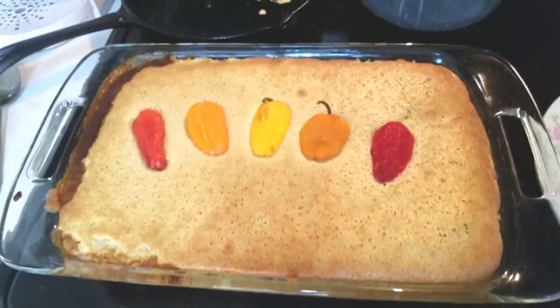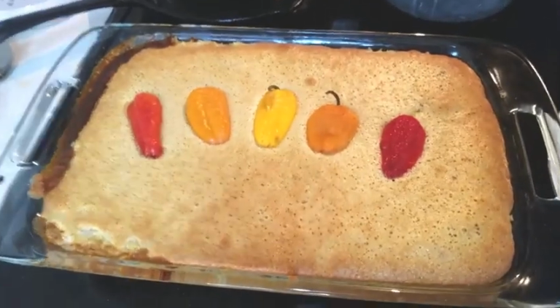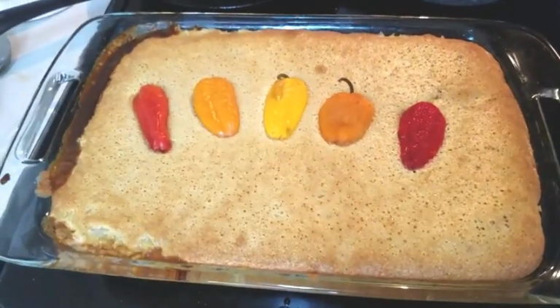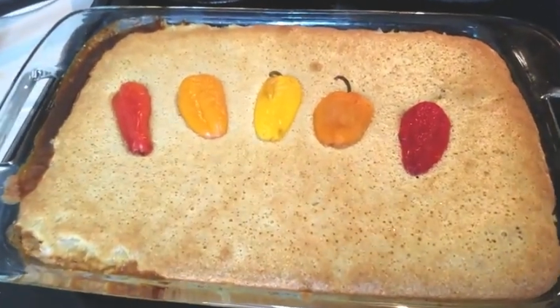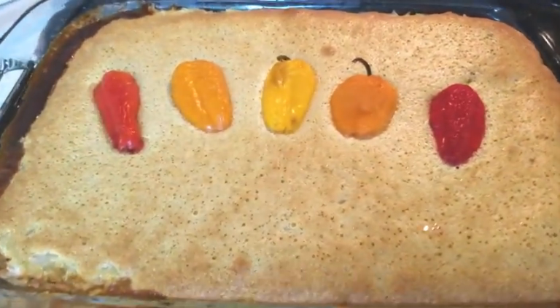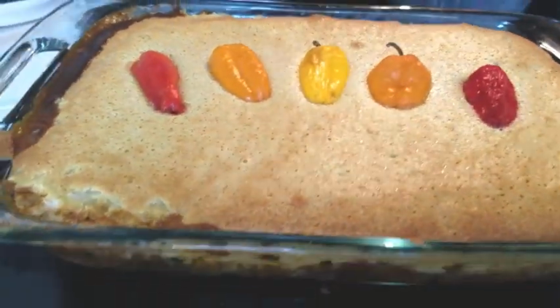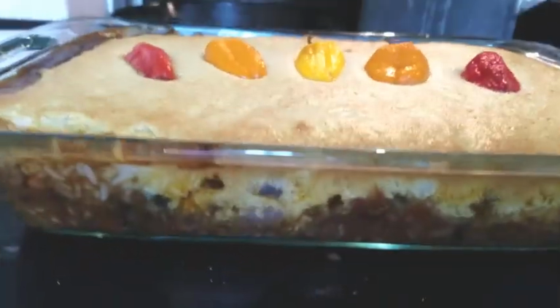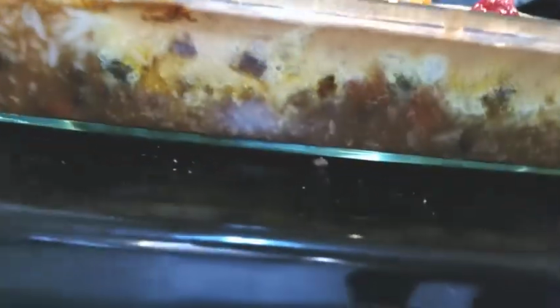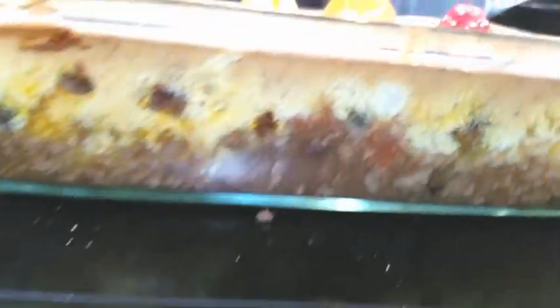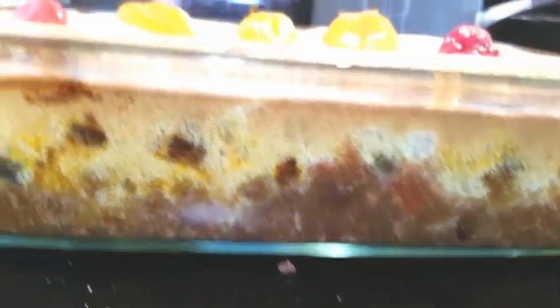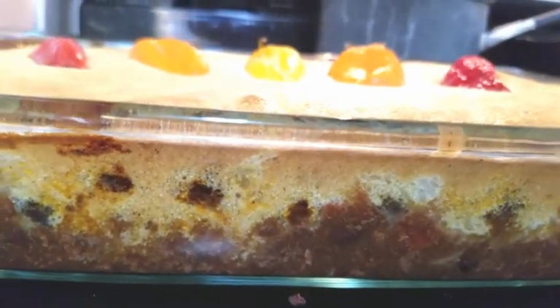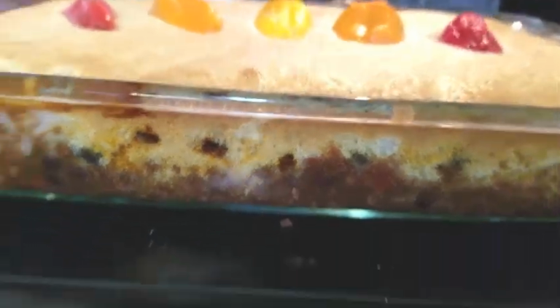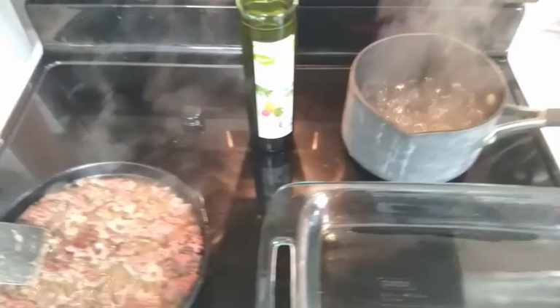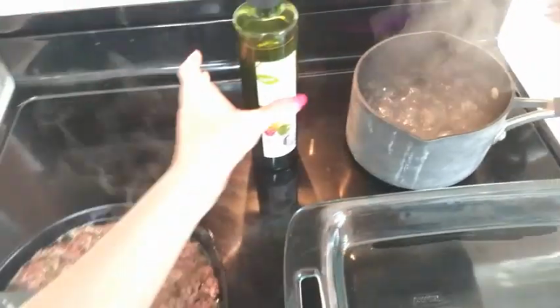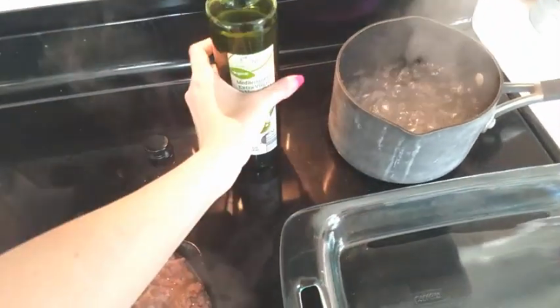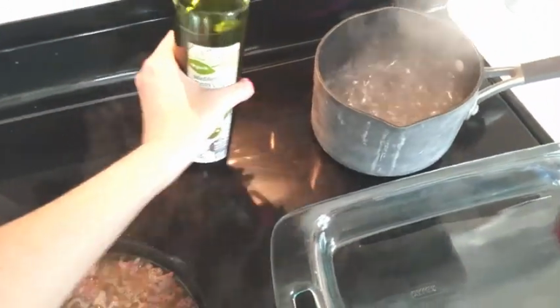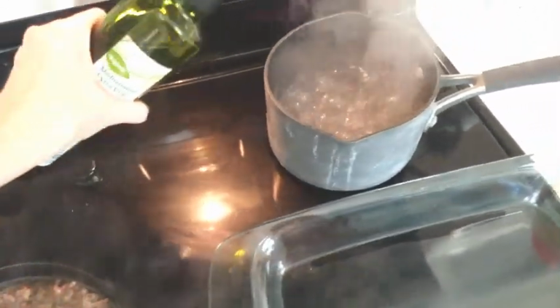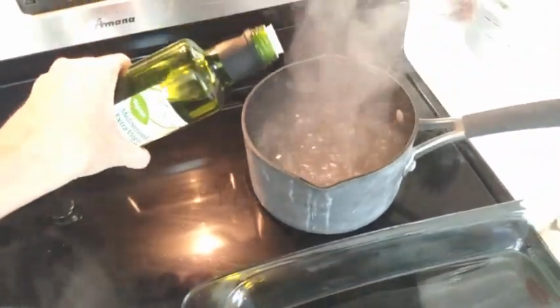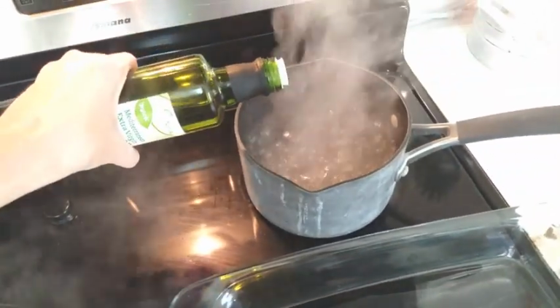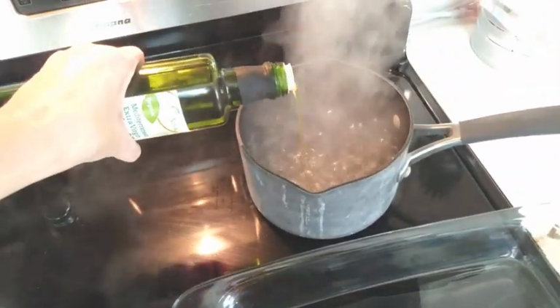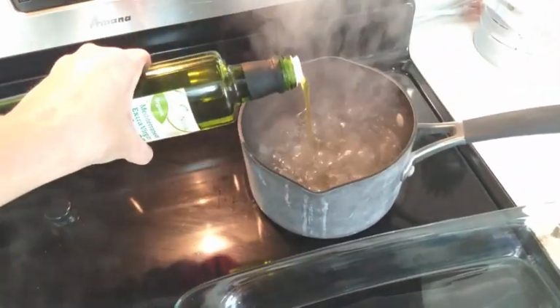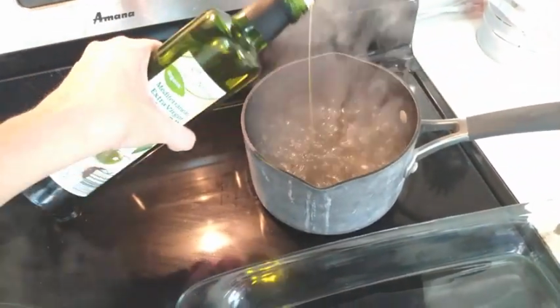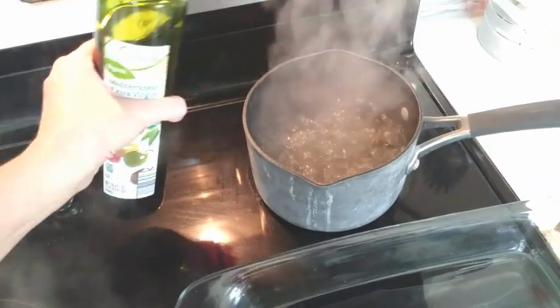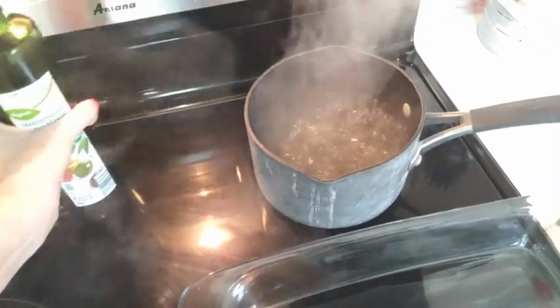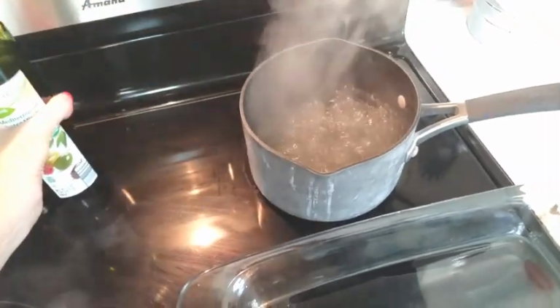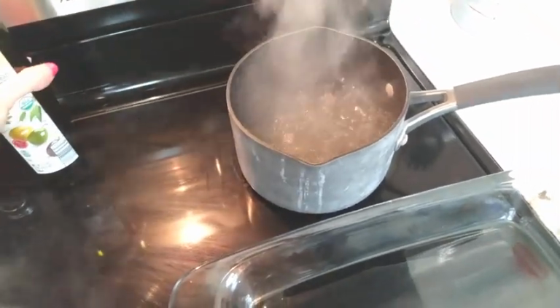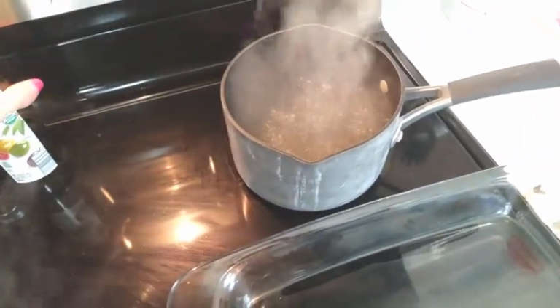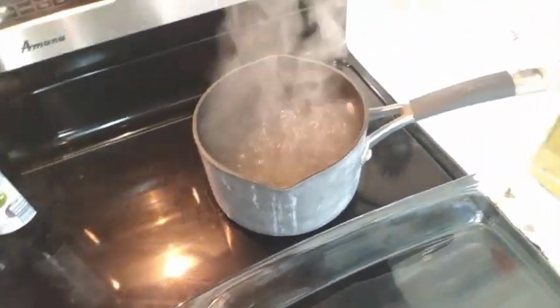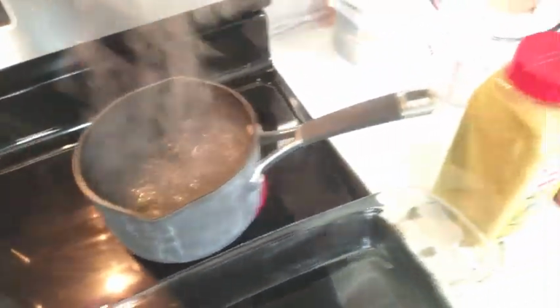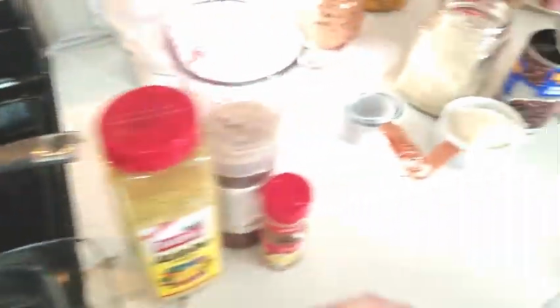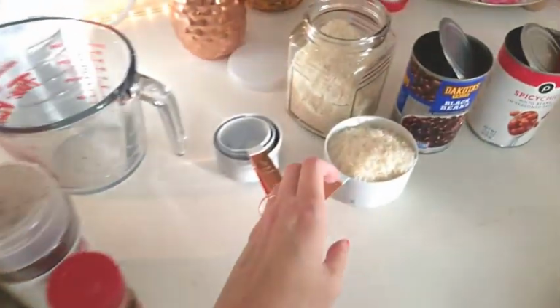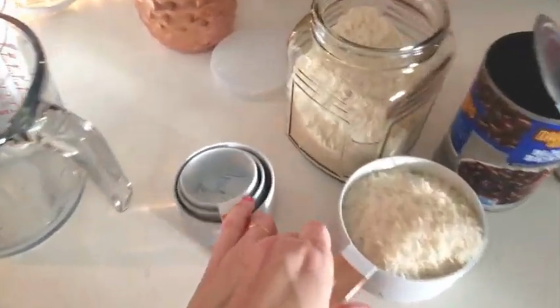Hi guys! Today I'm going to be making a Mexican casserole made with cornbread. I guess you could call this a Tex-Mex bake. I was making dinner and I just figured I'd take you guys along with me.